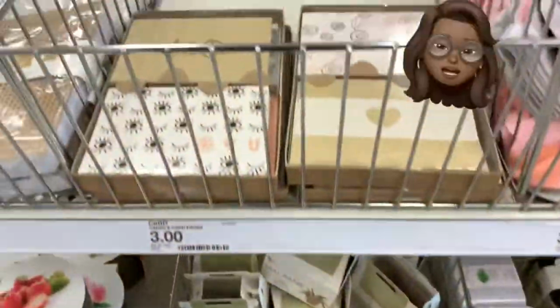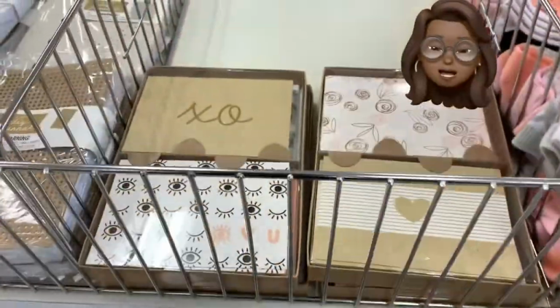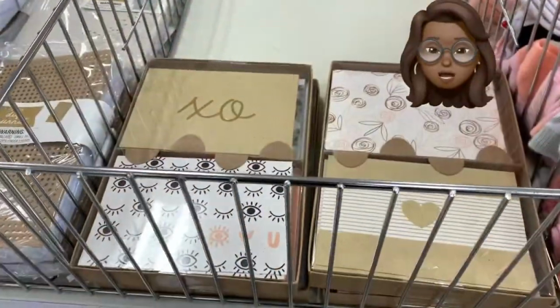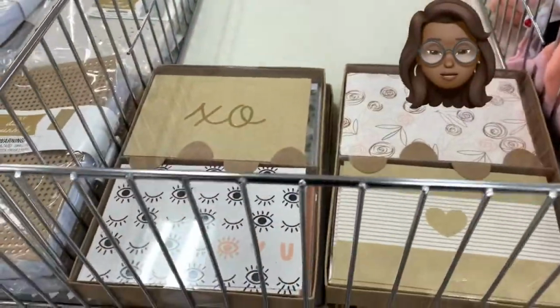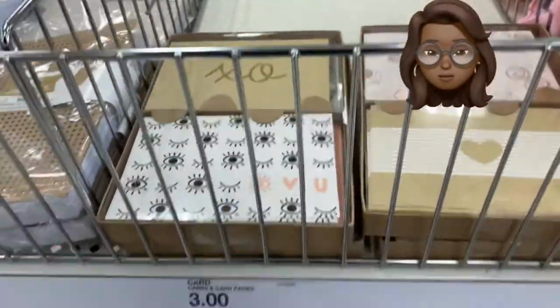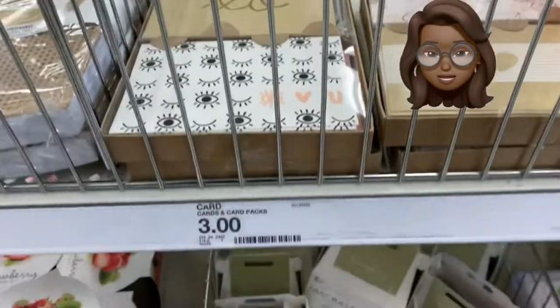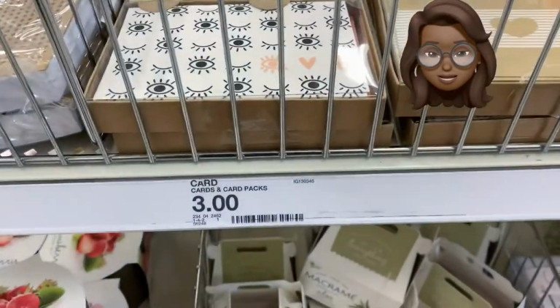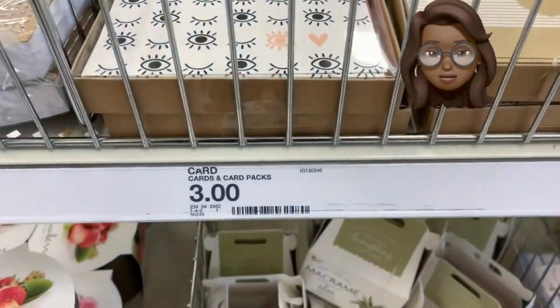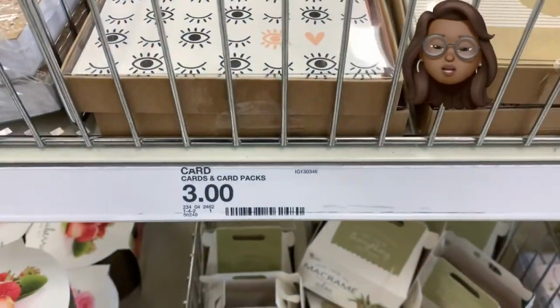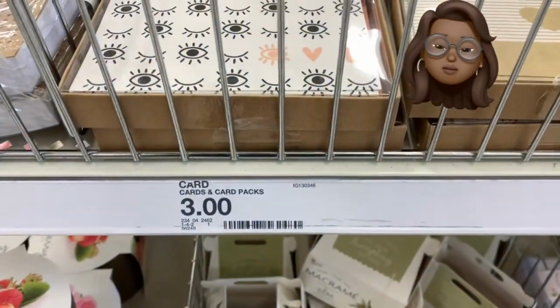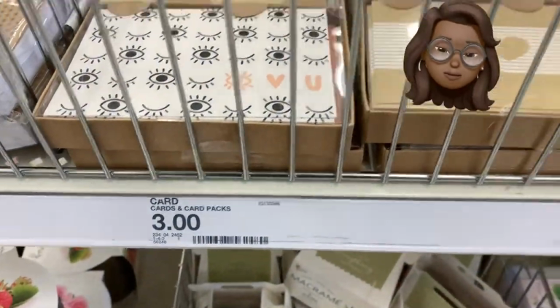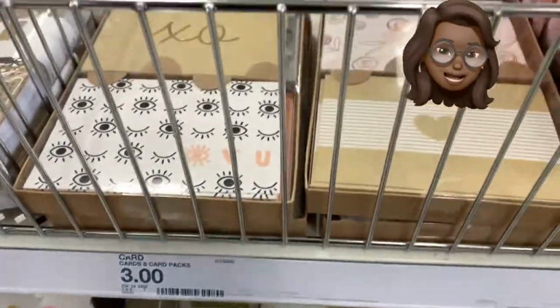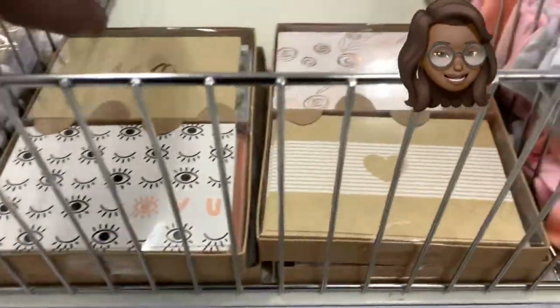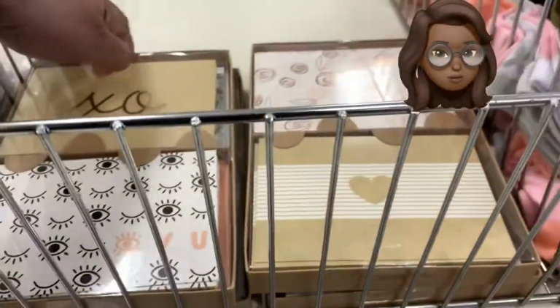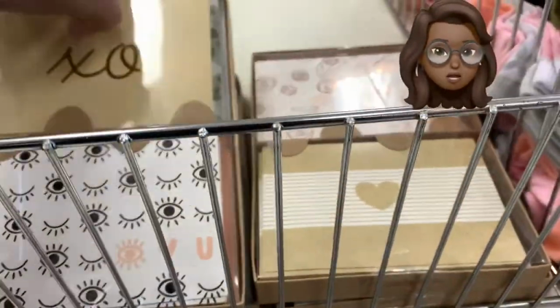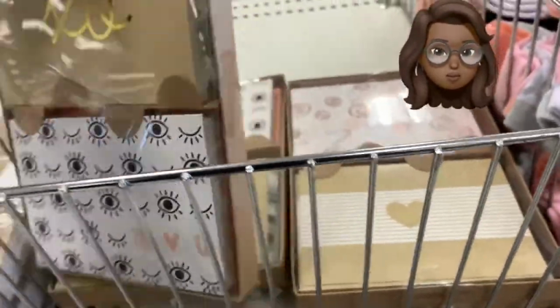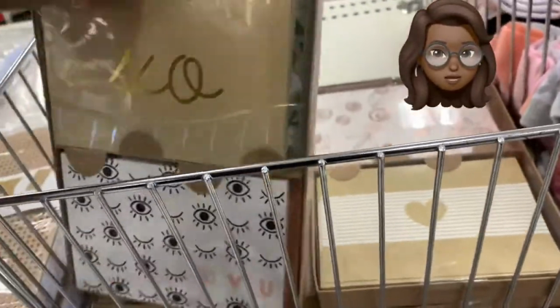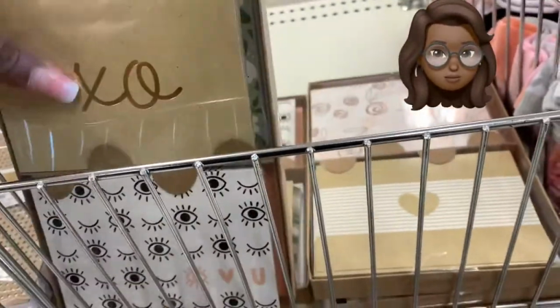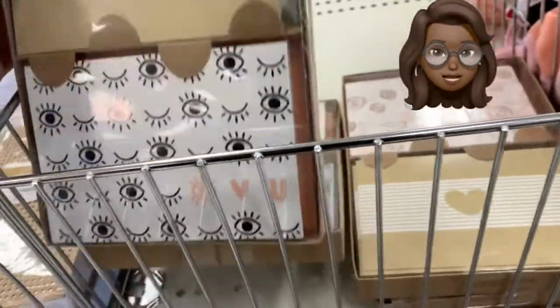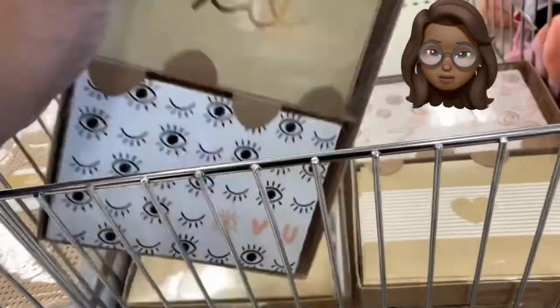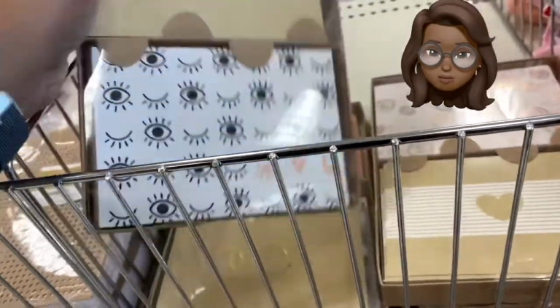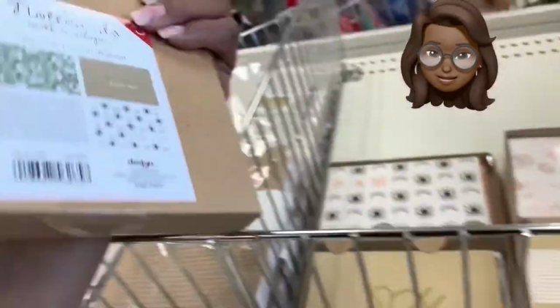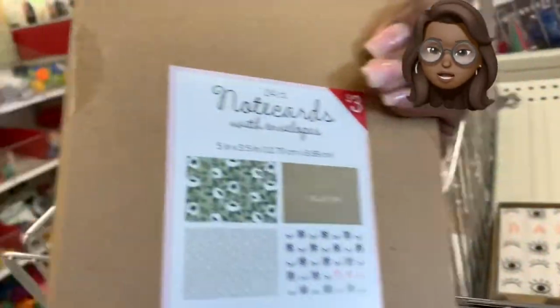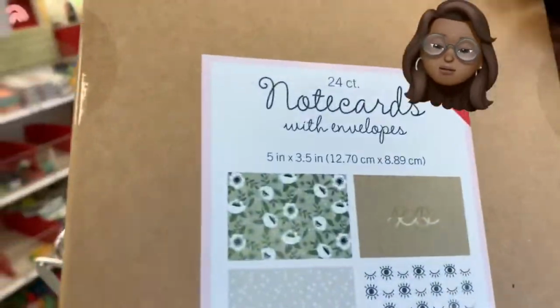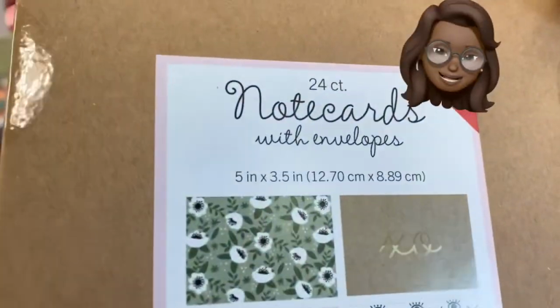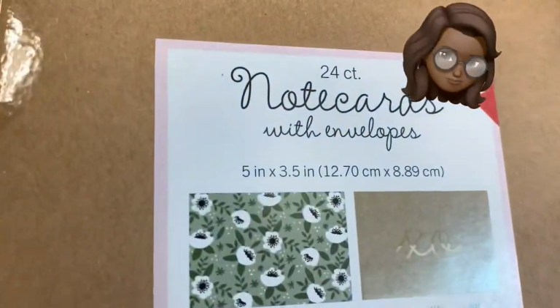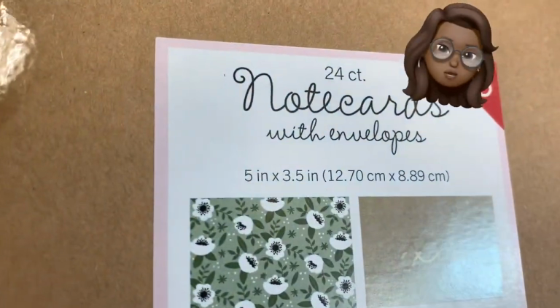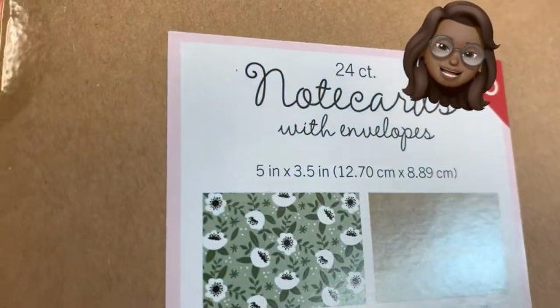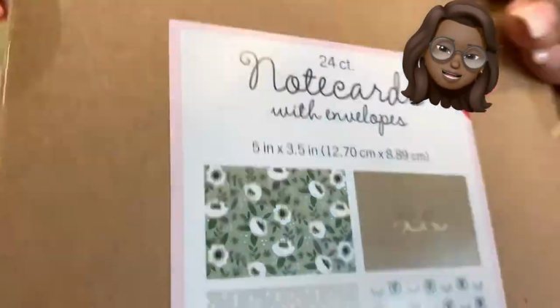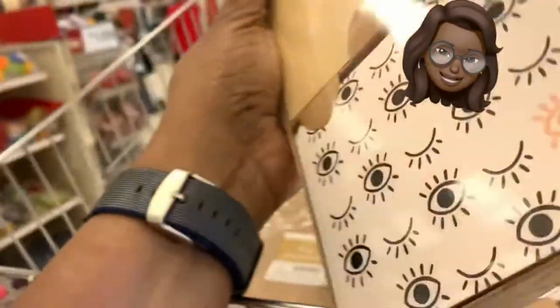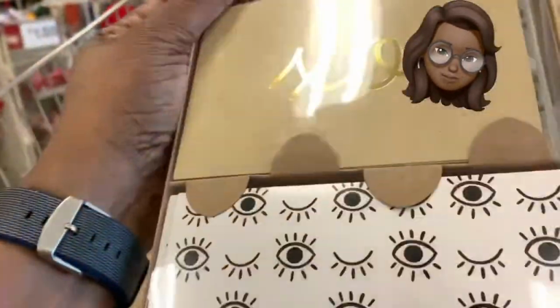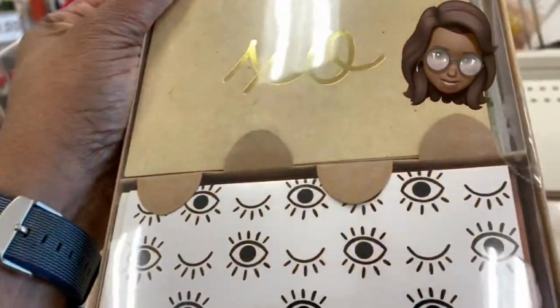Now here we go with some new stationery things — a 24-piece set. I think it's 12 cards and 12 envelopes. This 24-piece set is three dollars in the Target dollar spot.